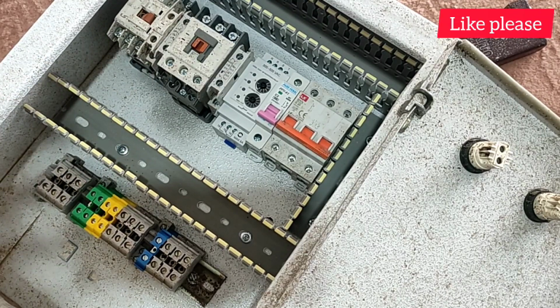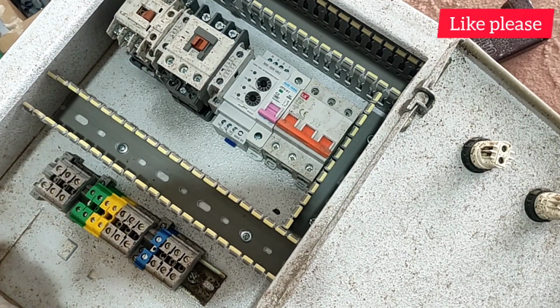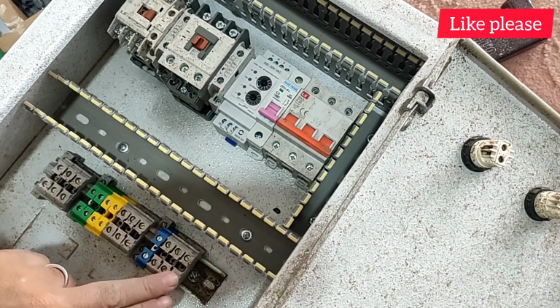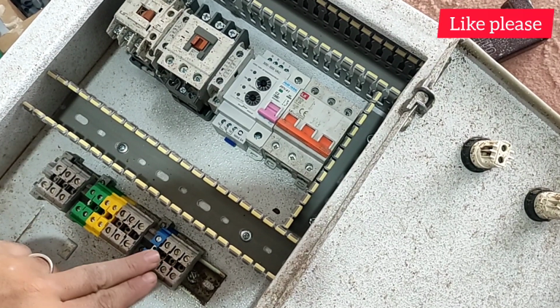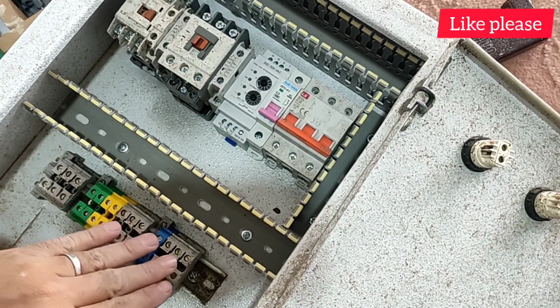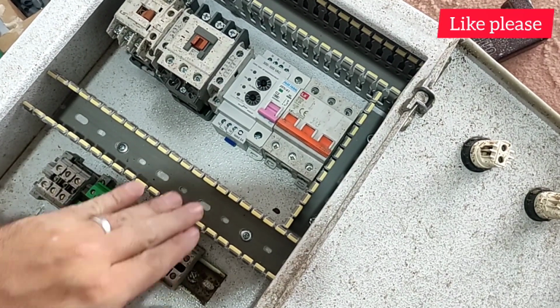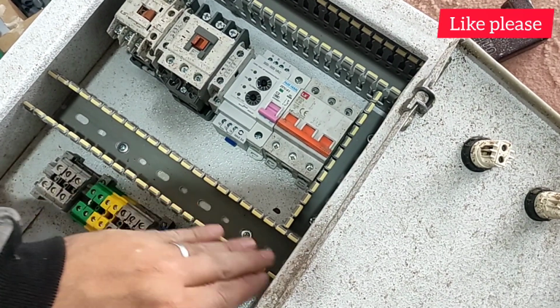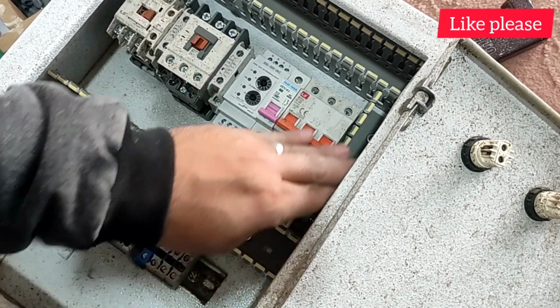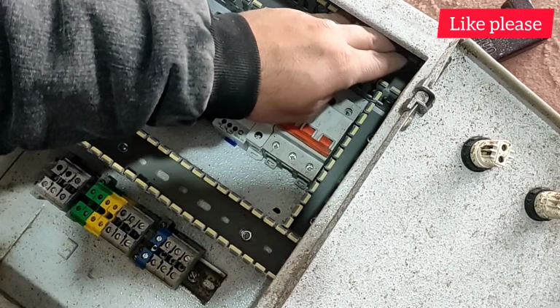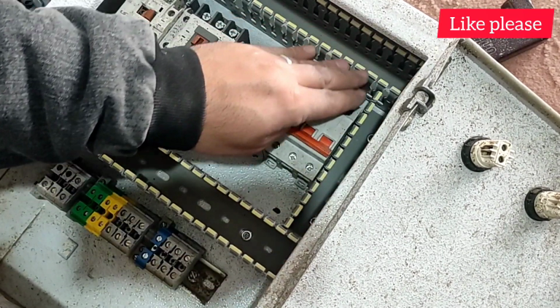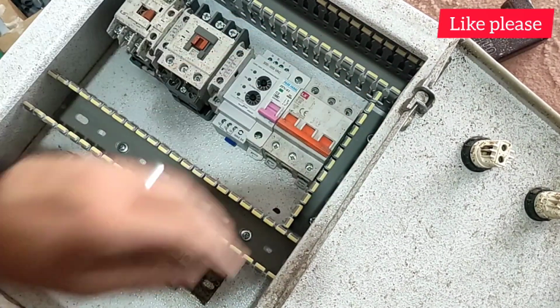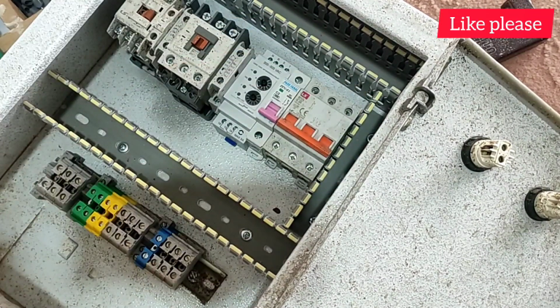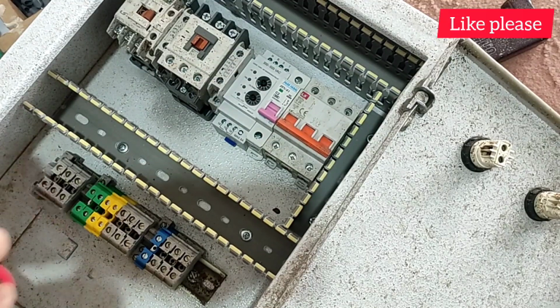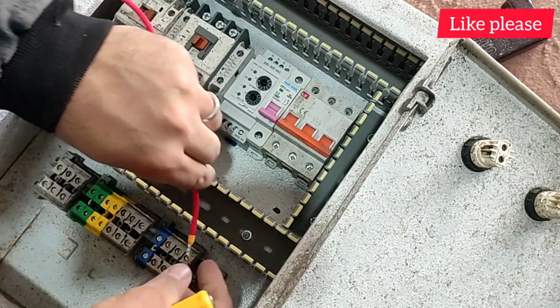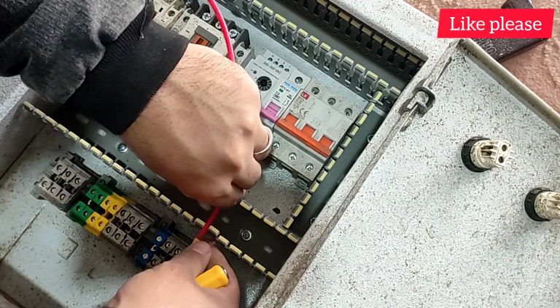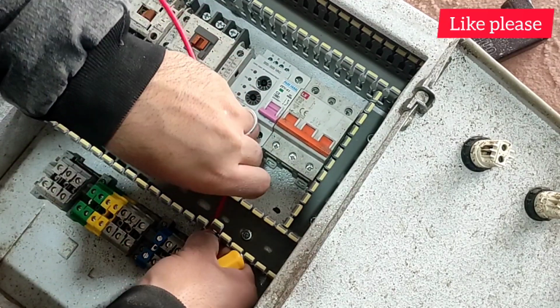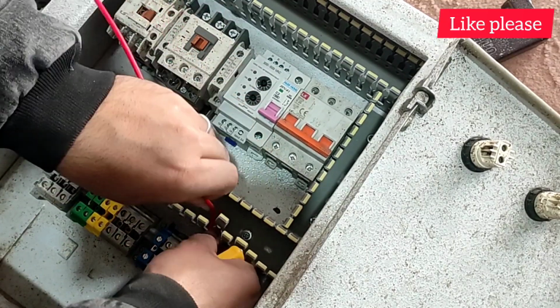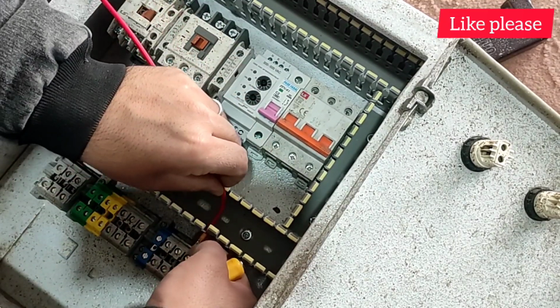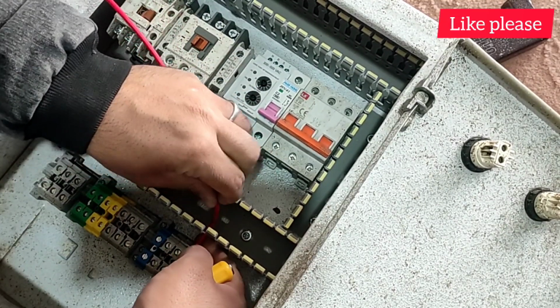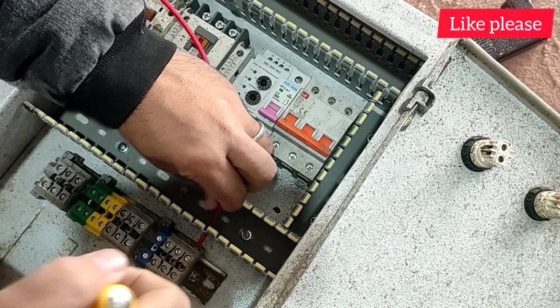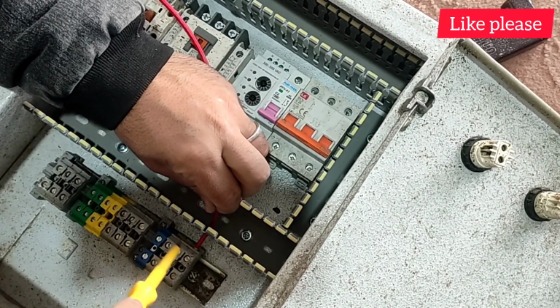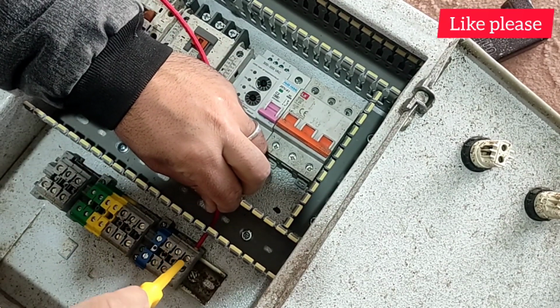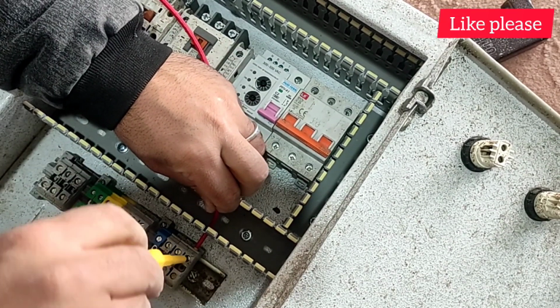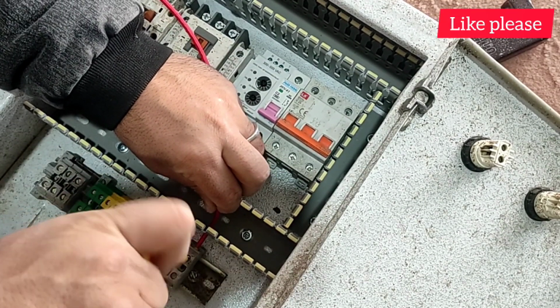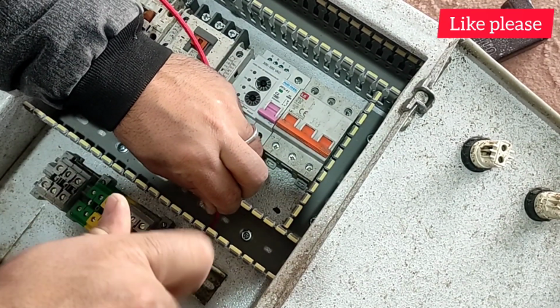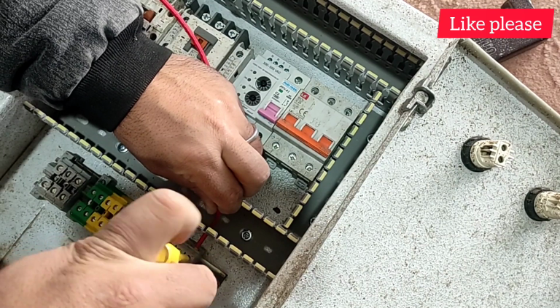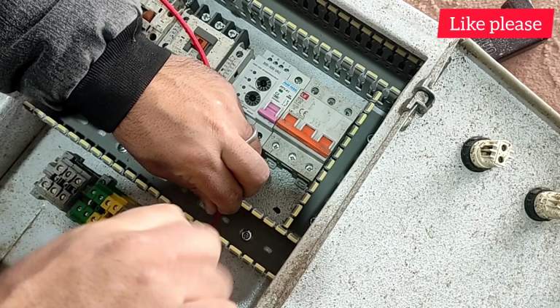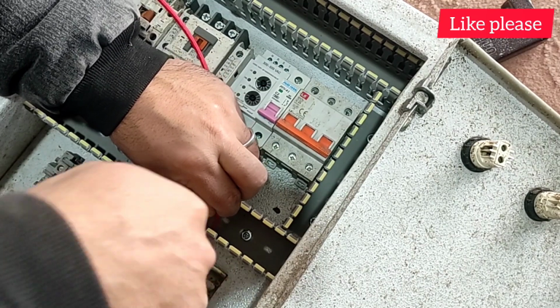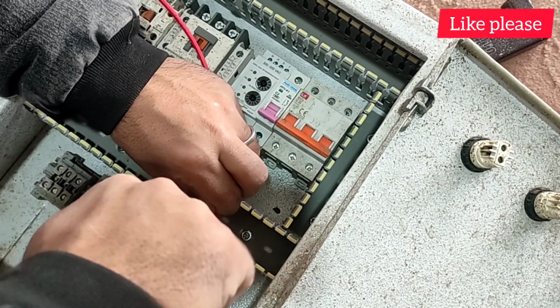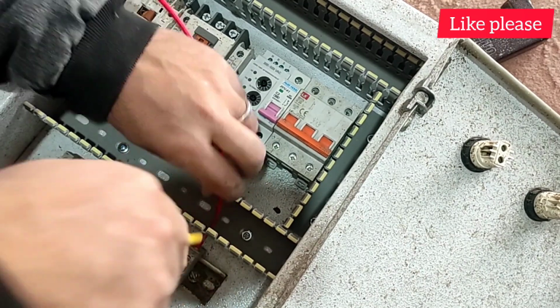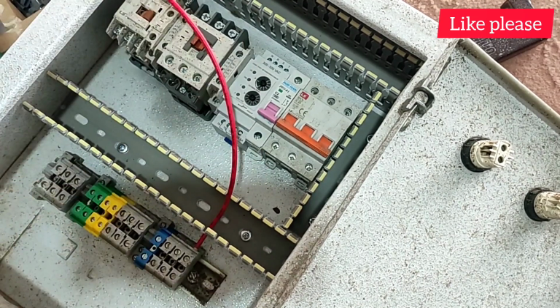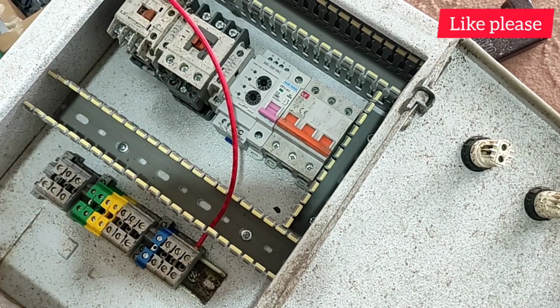Now, we start wiring. We connect the wires from the input terminals to the input of the miniature switch.